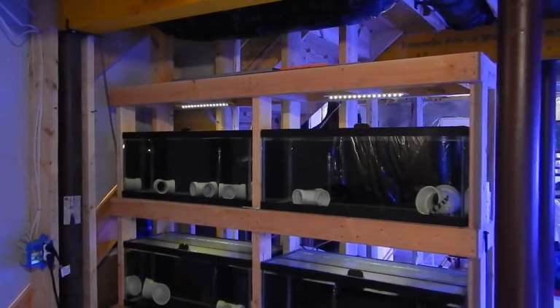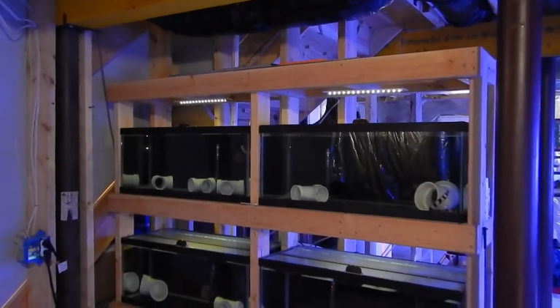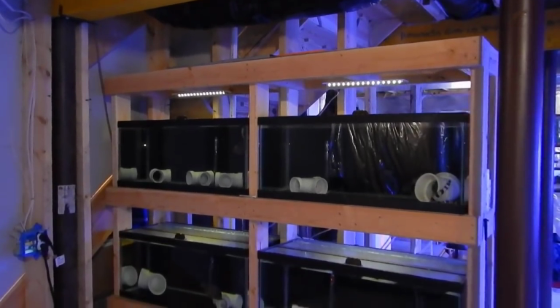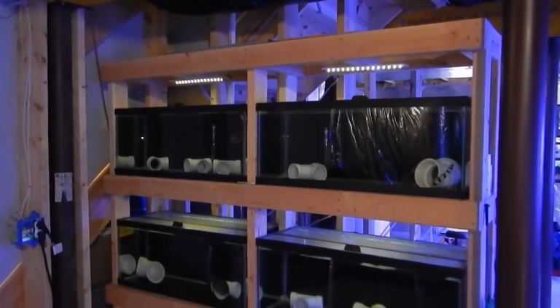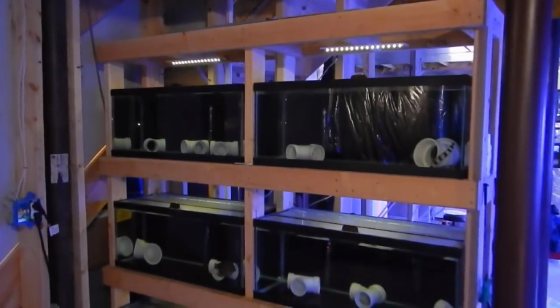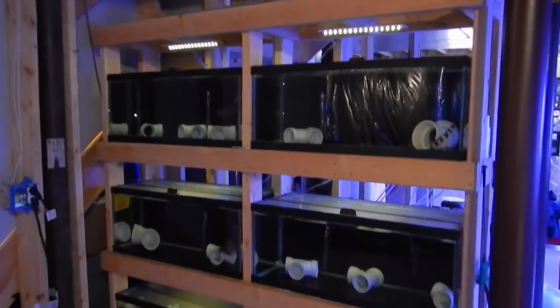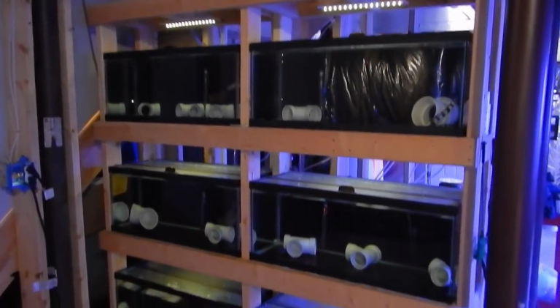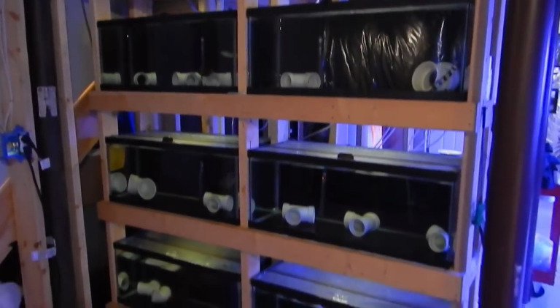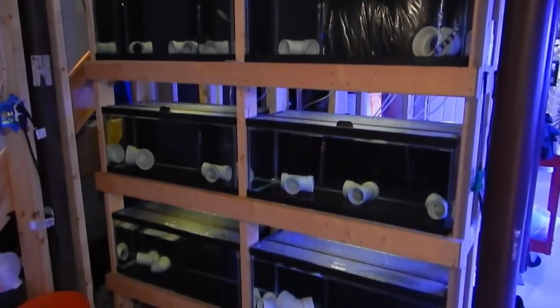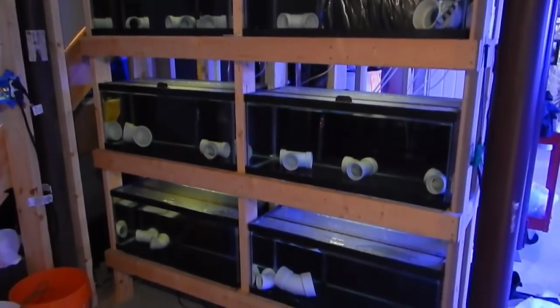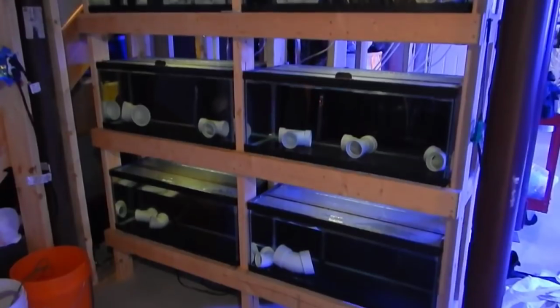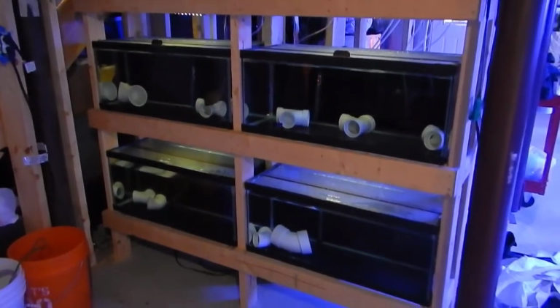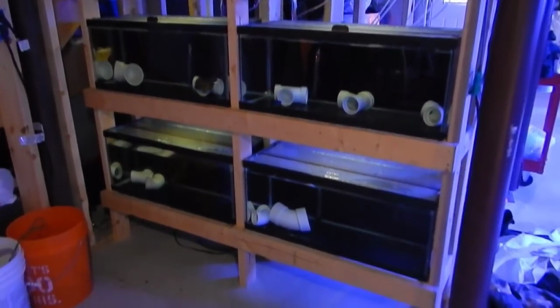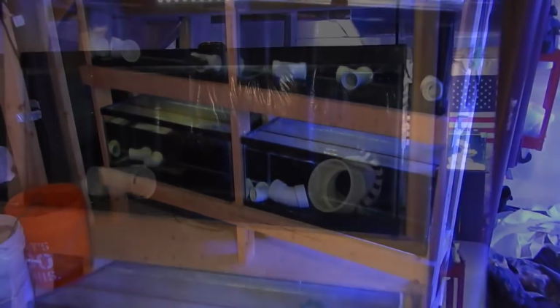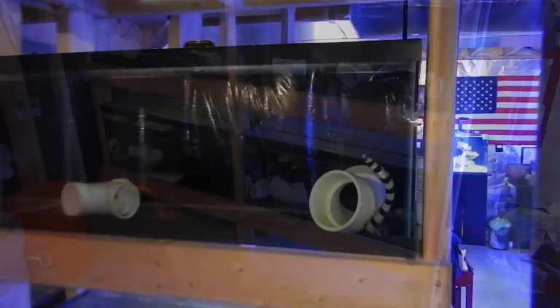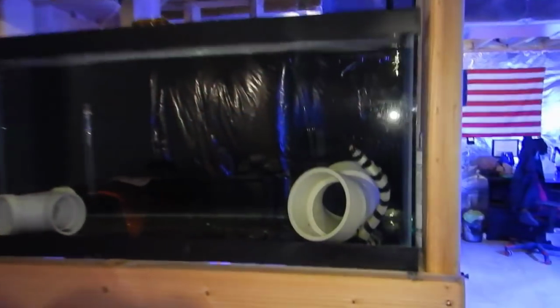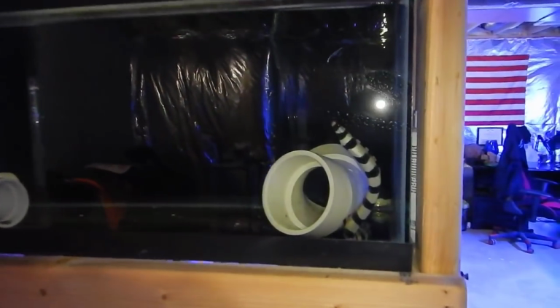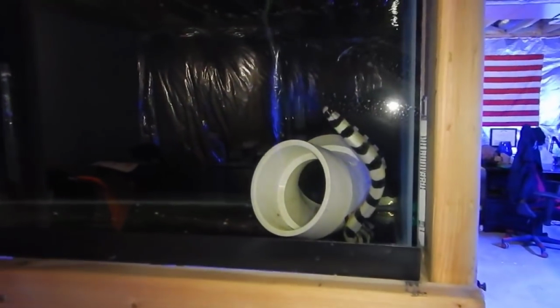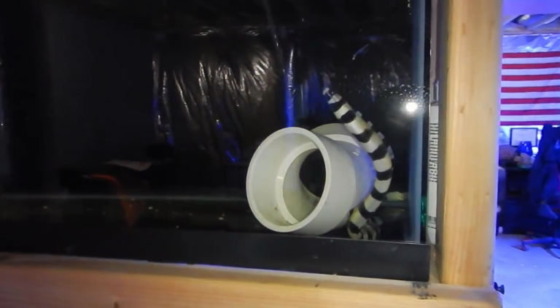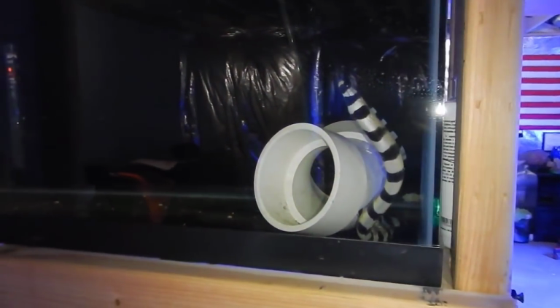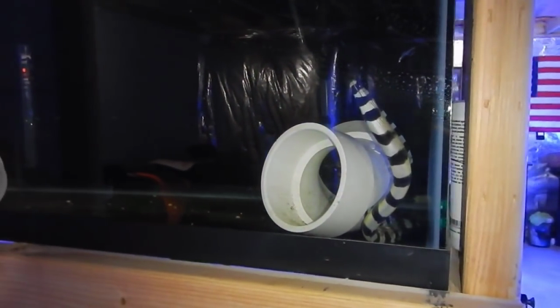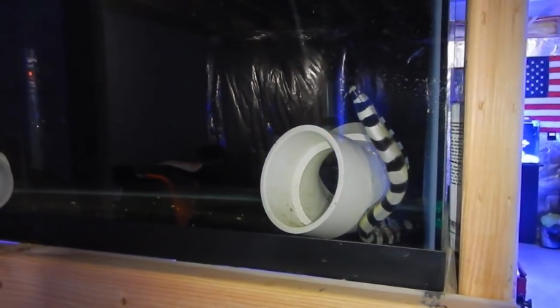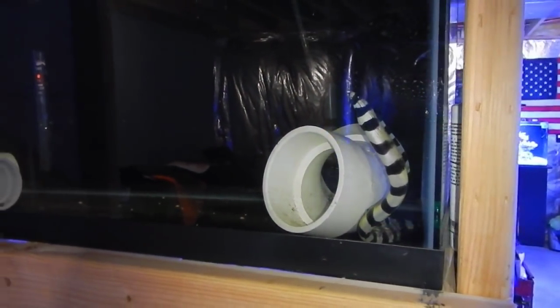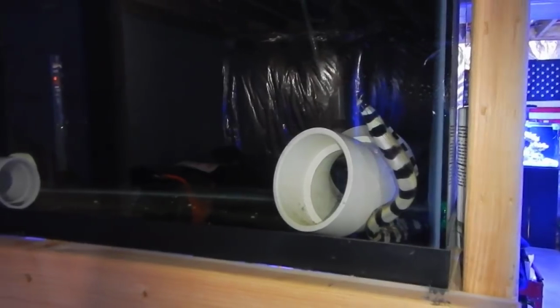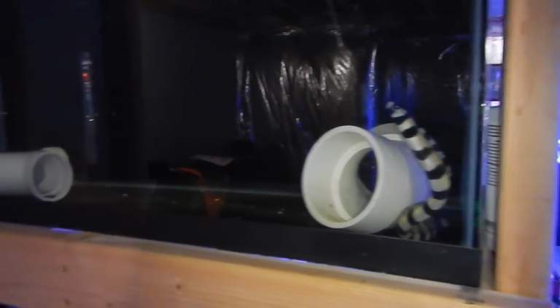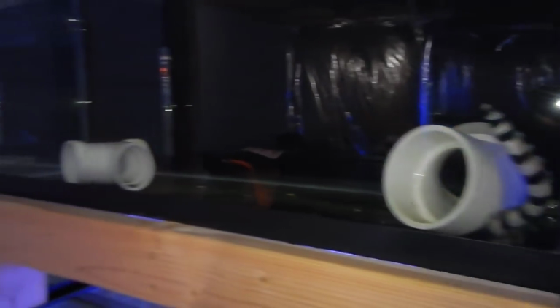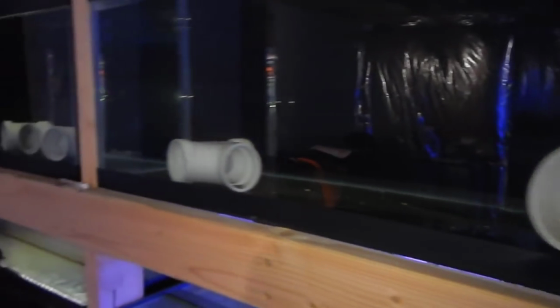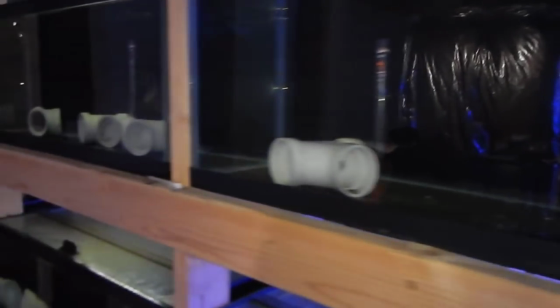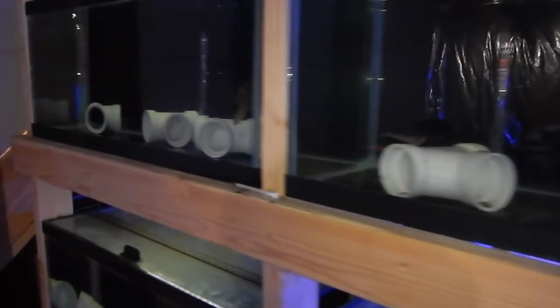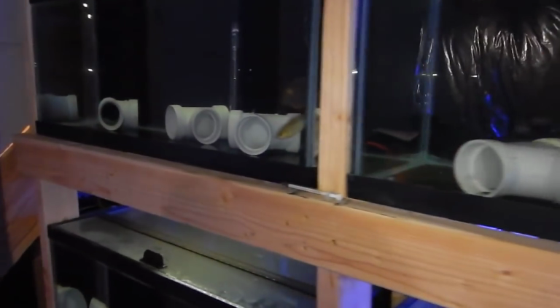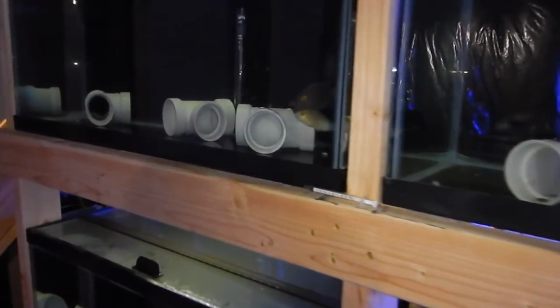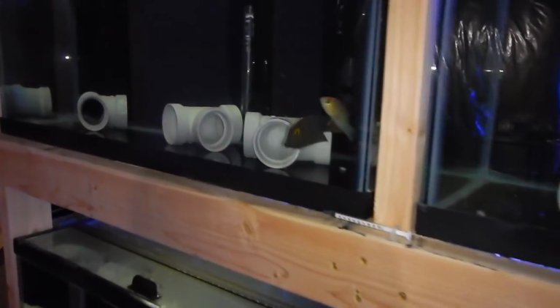Welcome back to another video. Today we're going to talk about the quarantine system, give you guys an update on how the fish are doing — specifically the hippo tang — and then we're going to talk about Reggie the snowflake eel with the 300 gallon build.